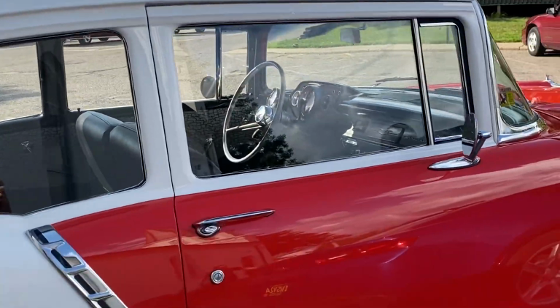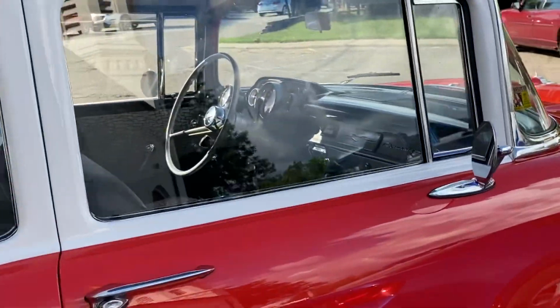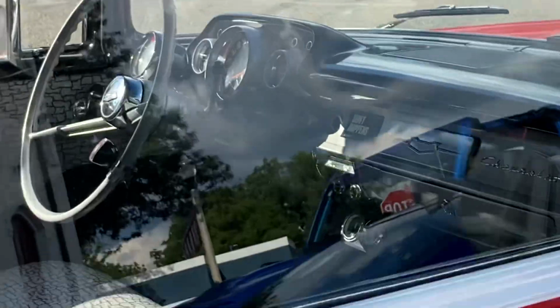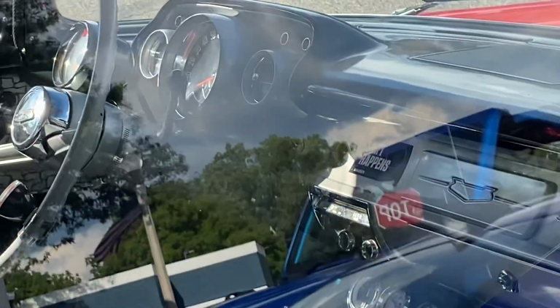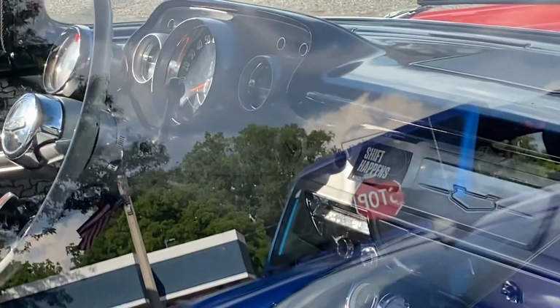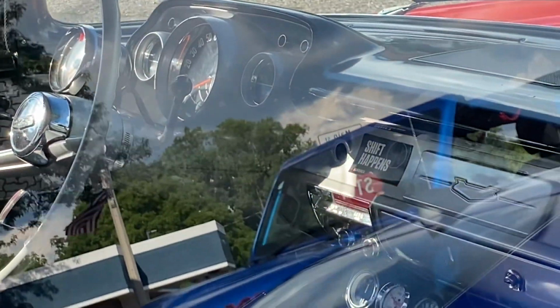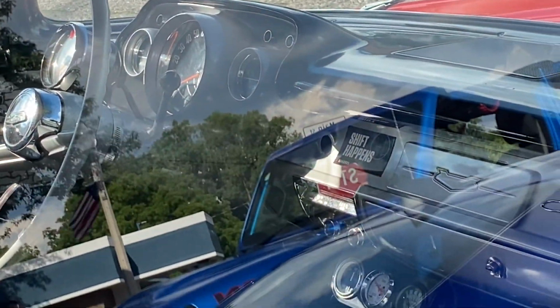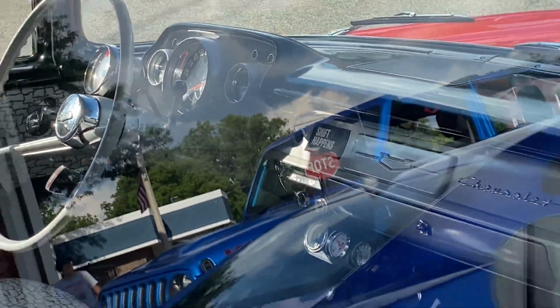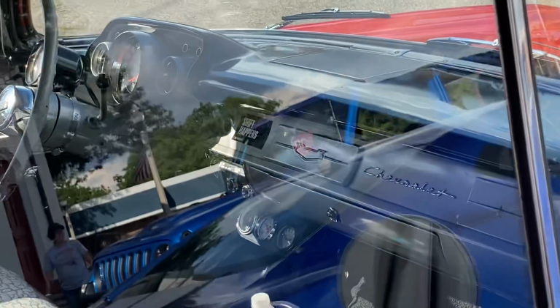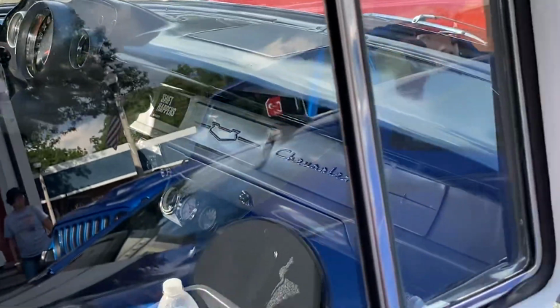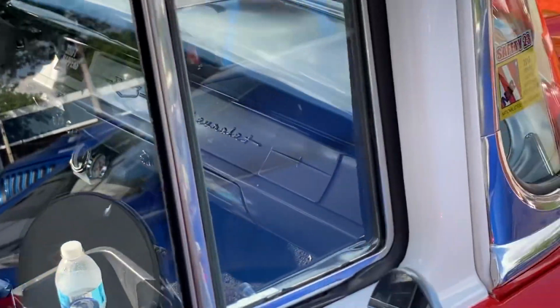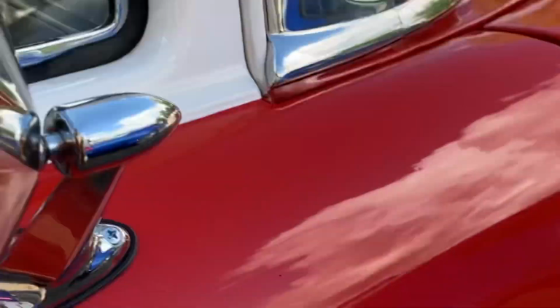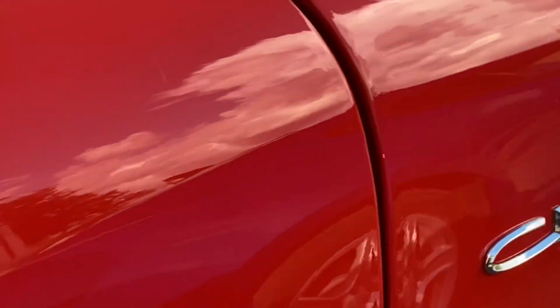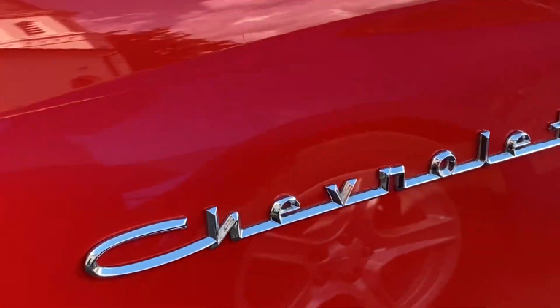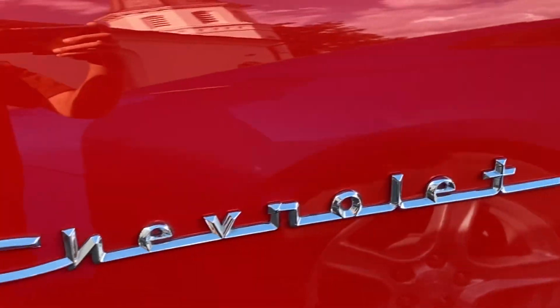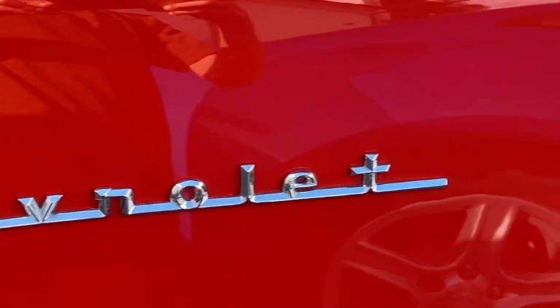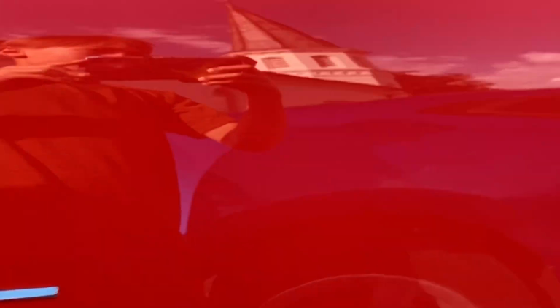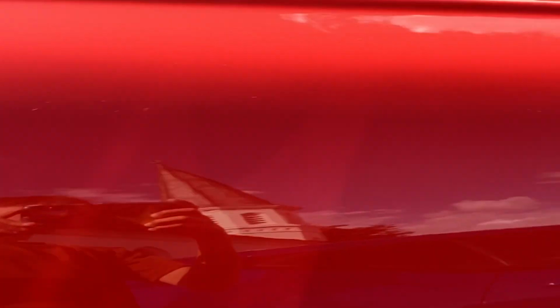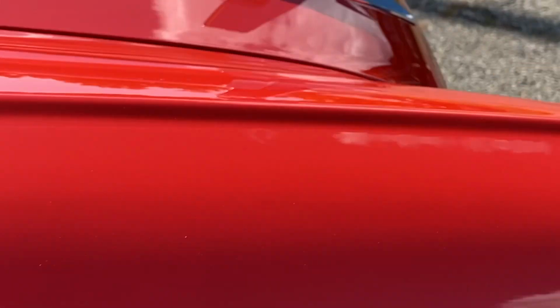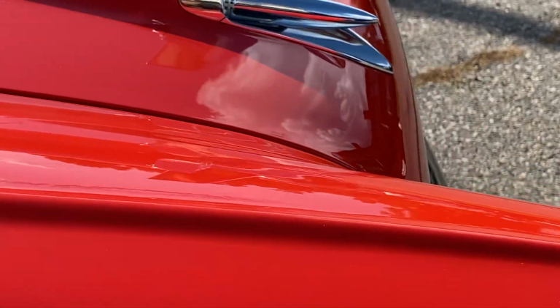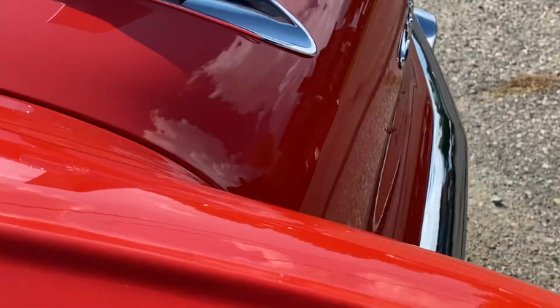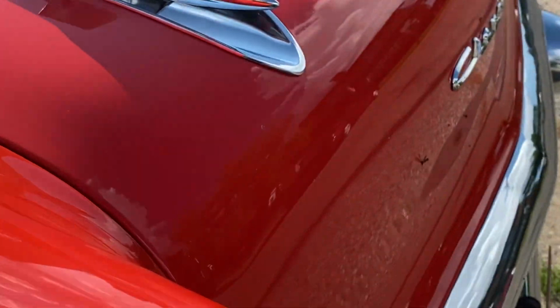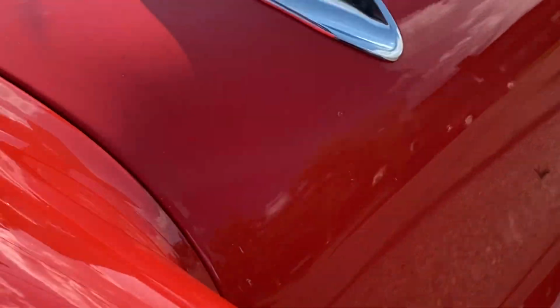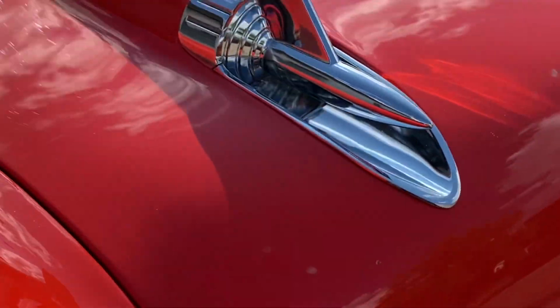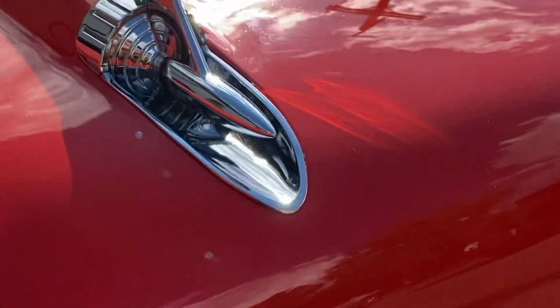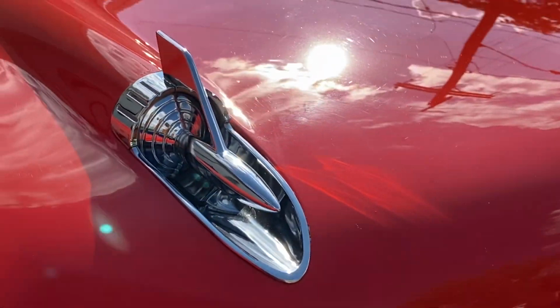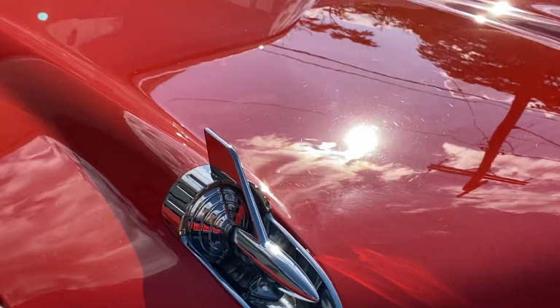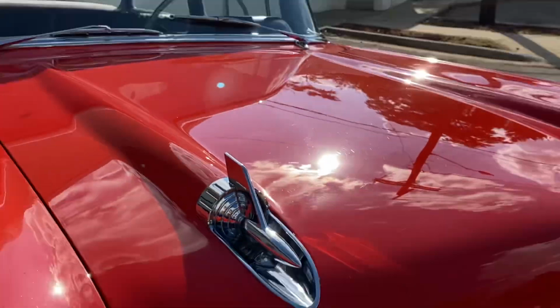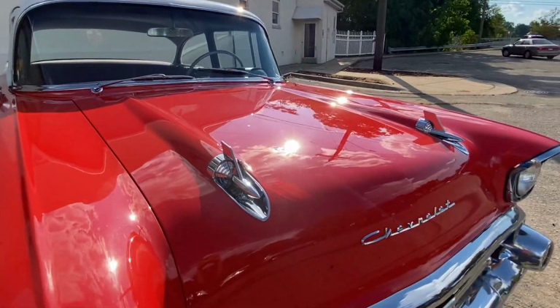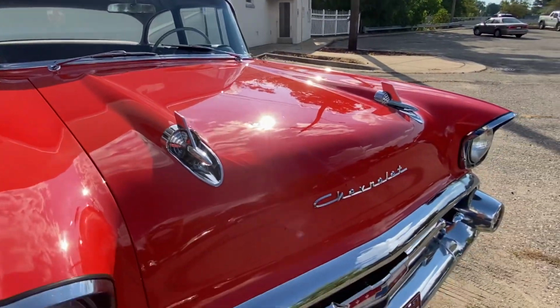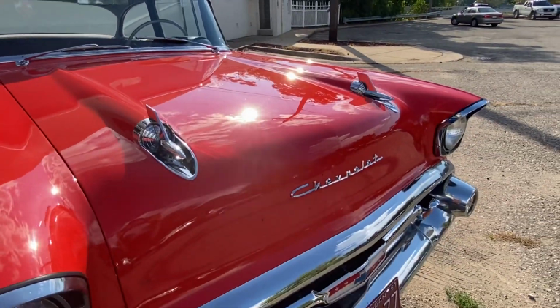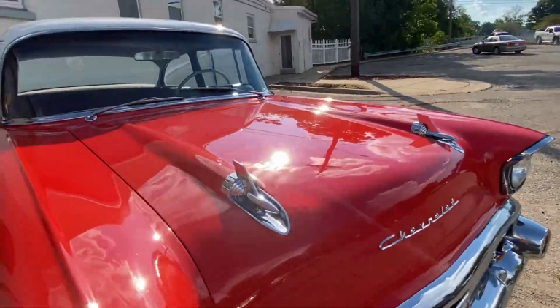Look at the interior. Dang. I like the old Chevrolet. Look how cool this front is — it's just amazing. How do you do that?